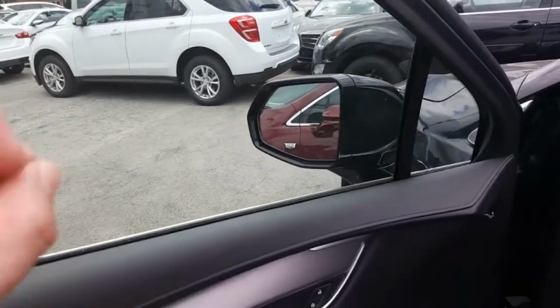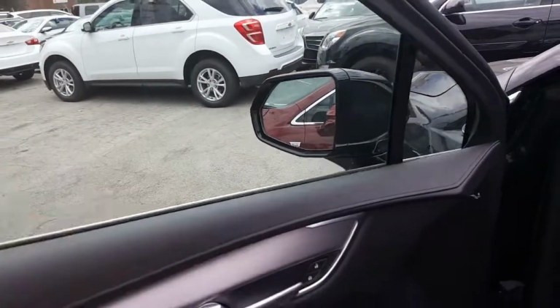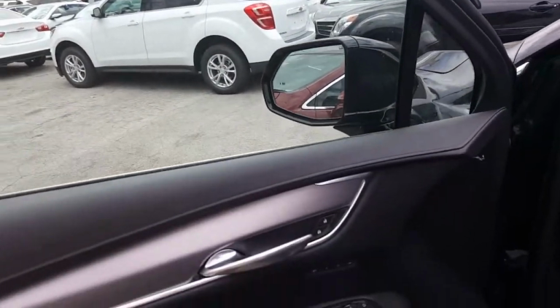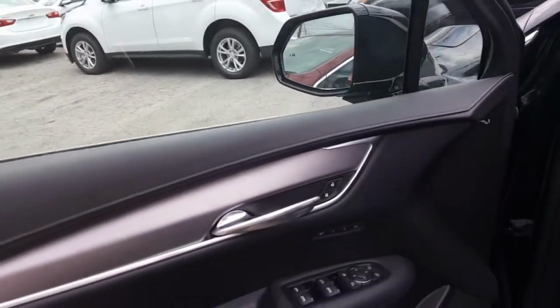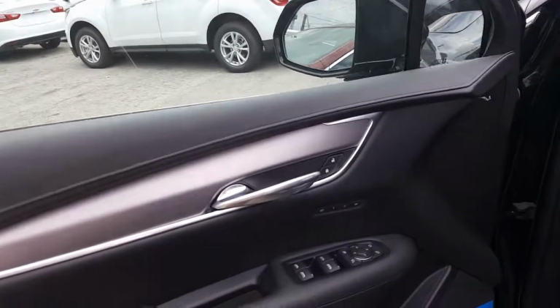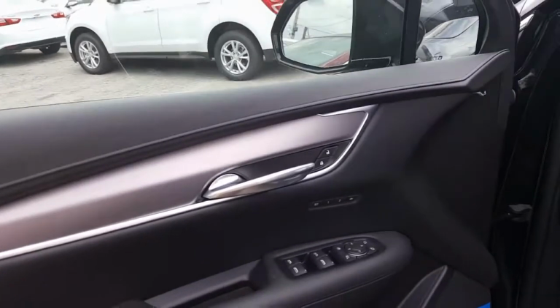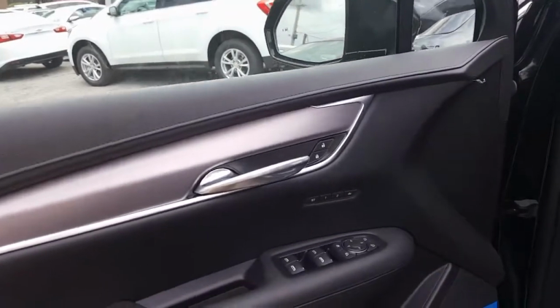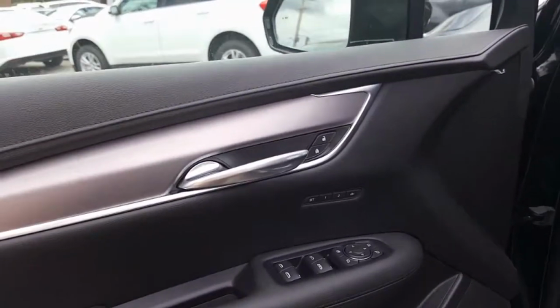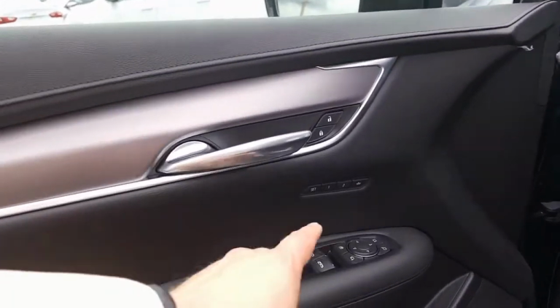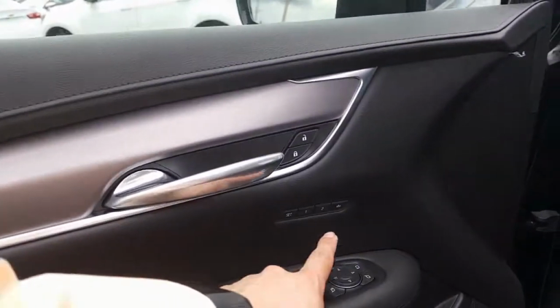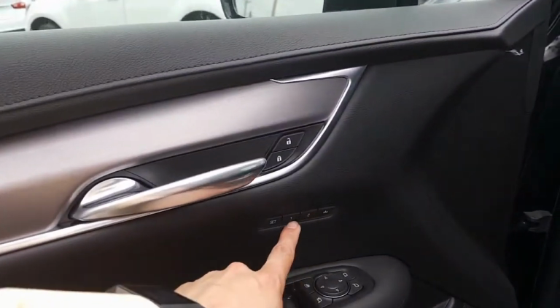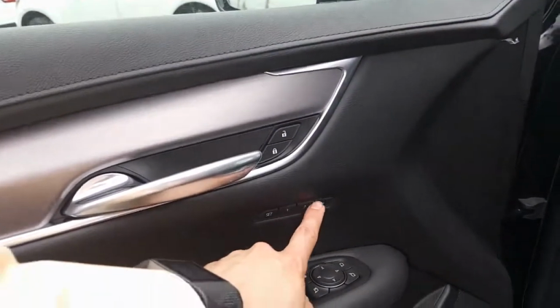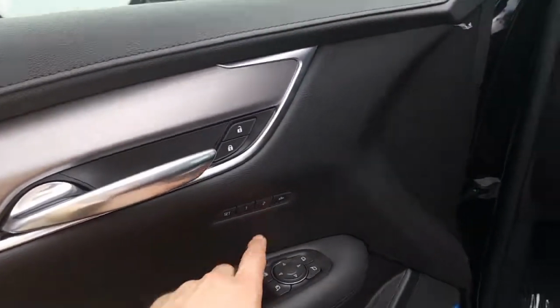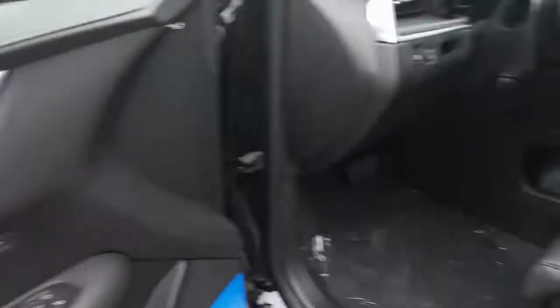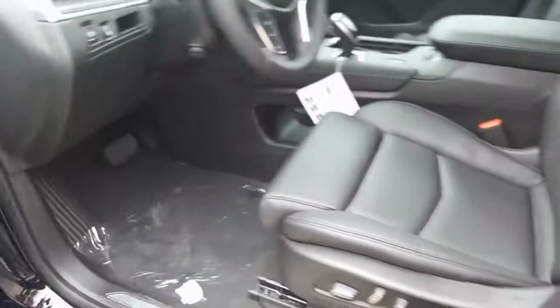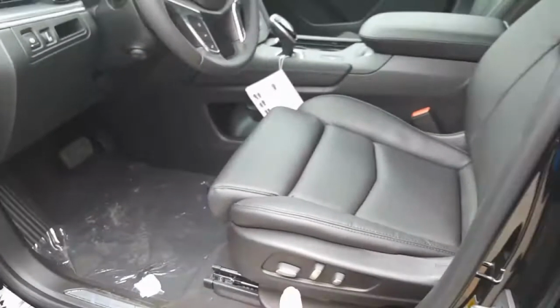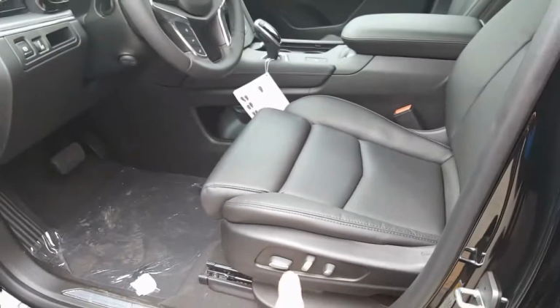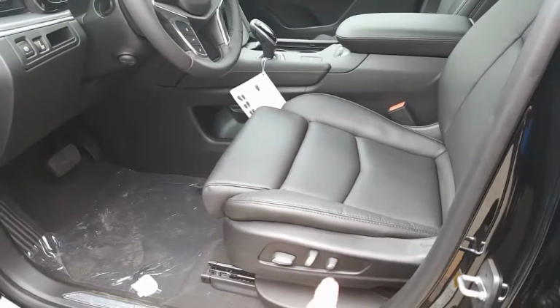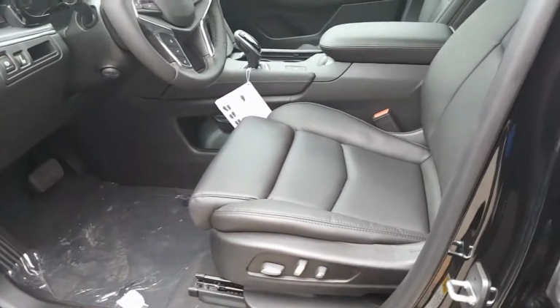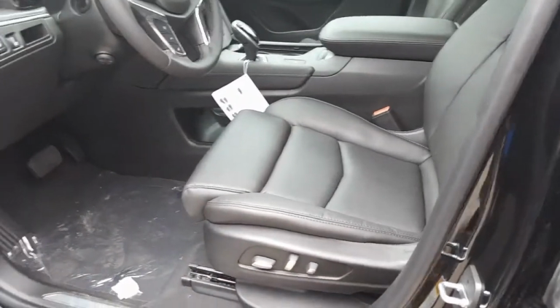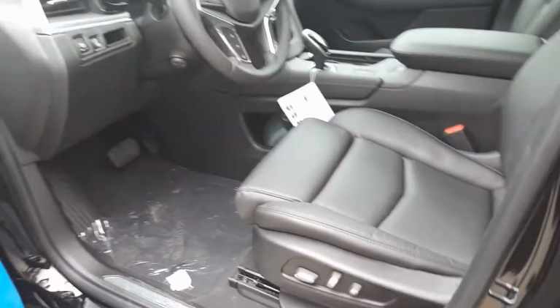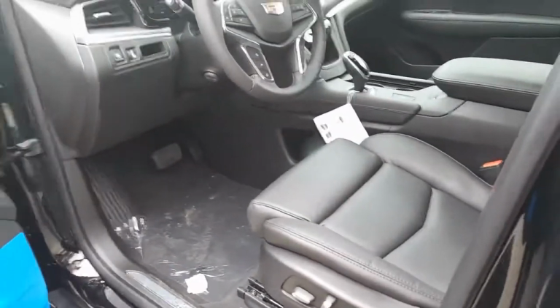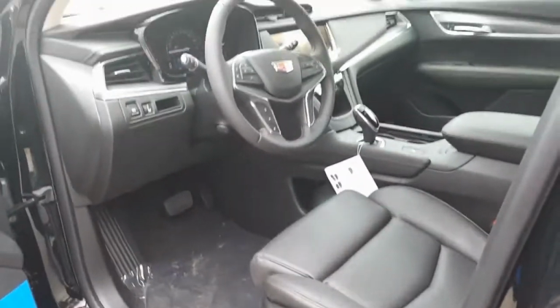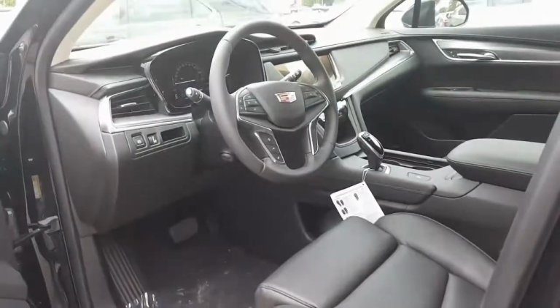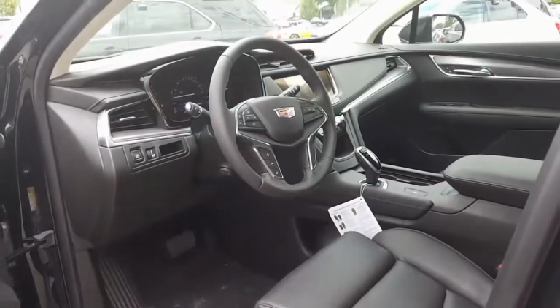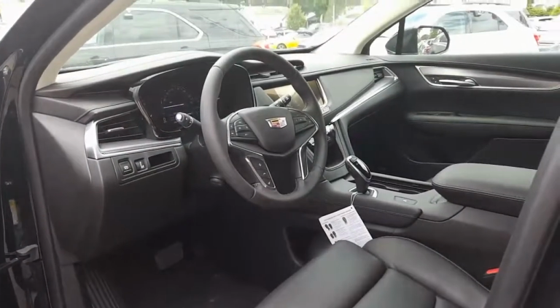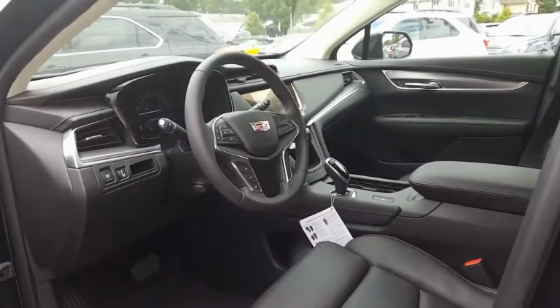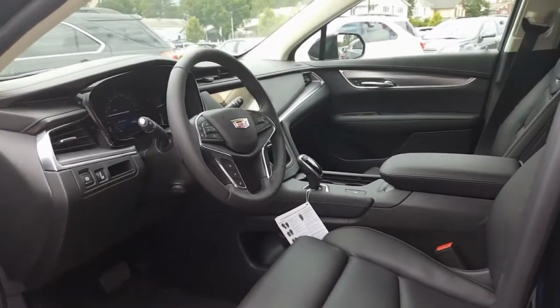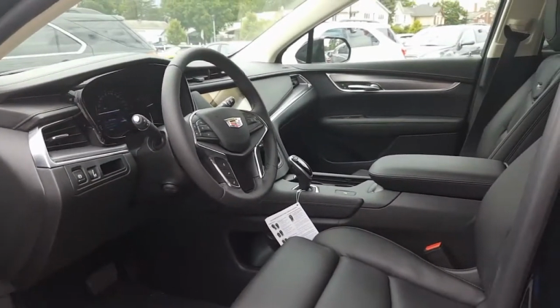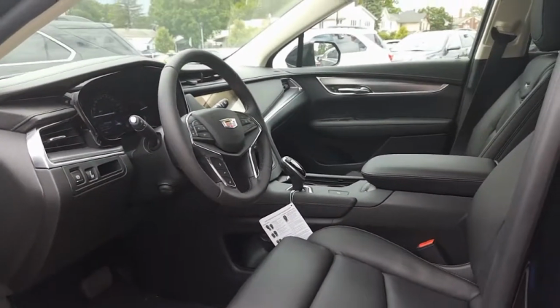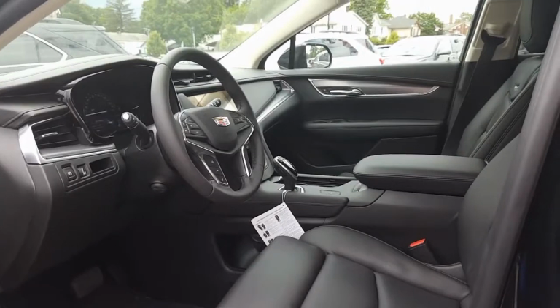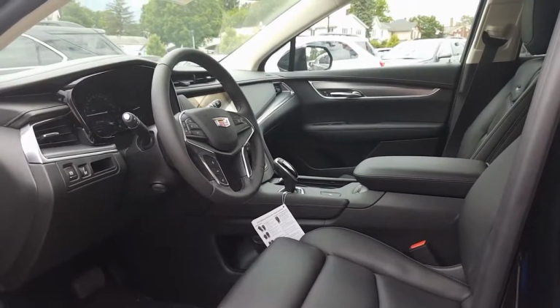You have side blind zone alert in the mirror — that's where if someone is in your blind zone it will flash orange, alerting you not to change lanes. There's your memory seats and exit memory, power seat control and lumbar support, and a nice look at the instrument panel. Let's go ahead and get inside.